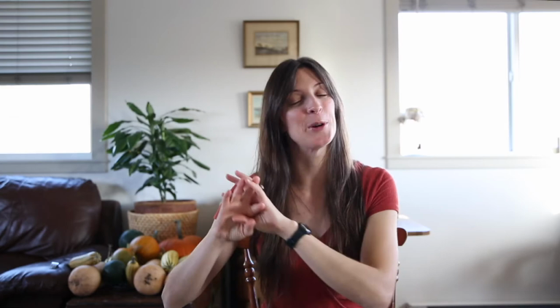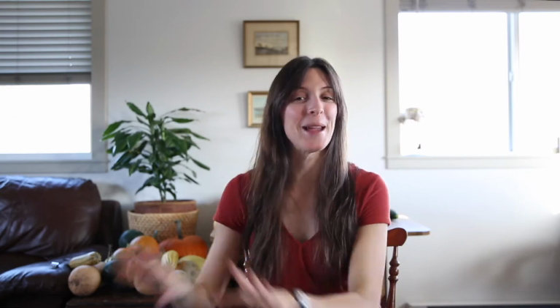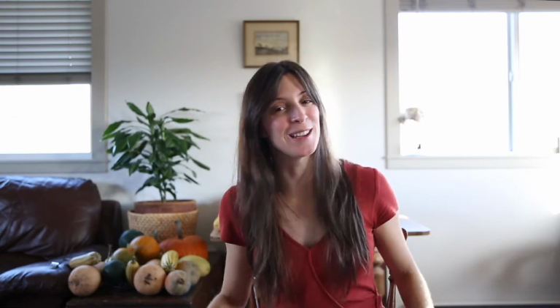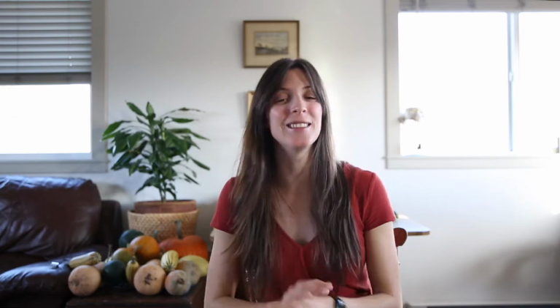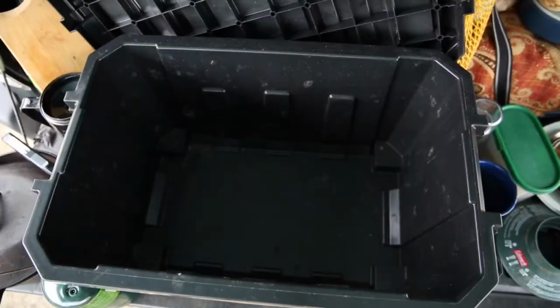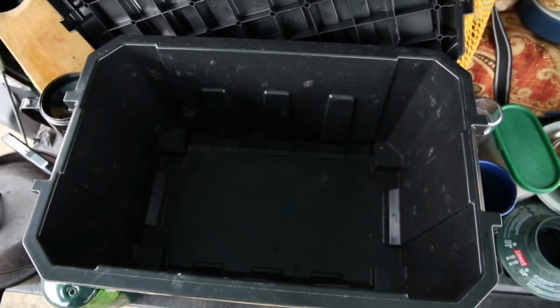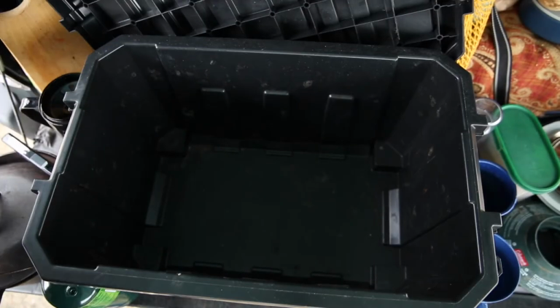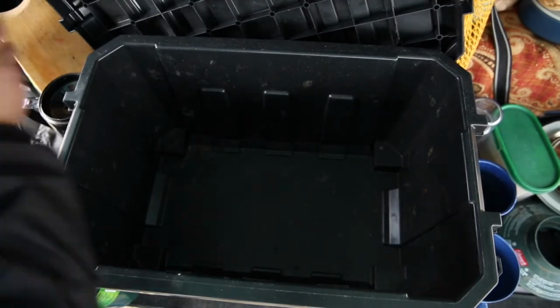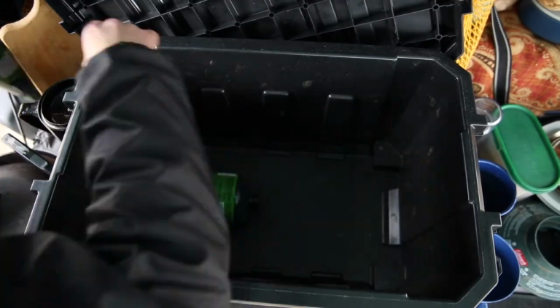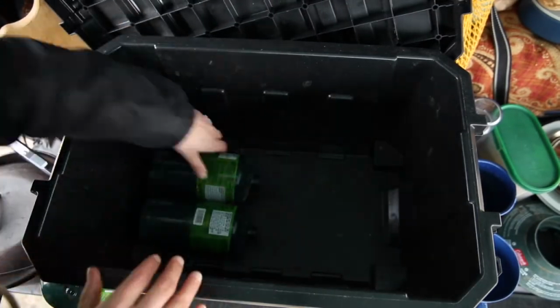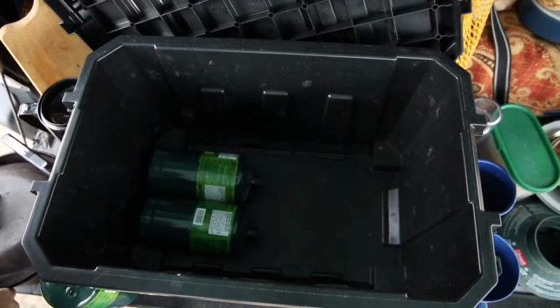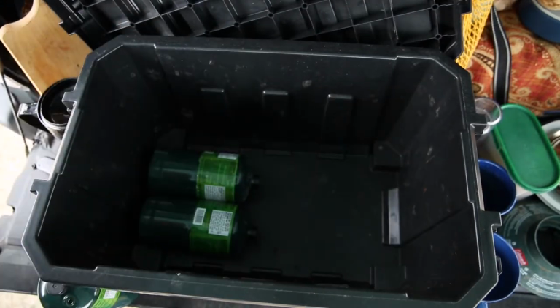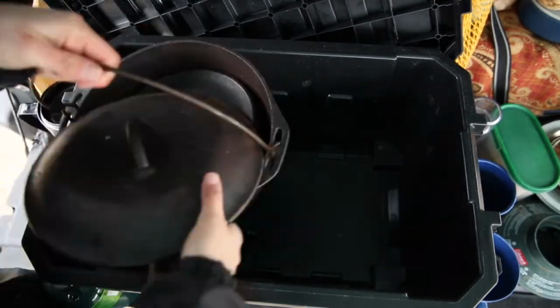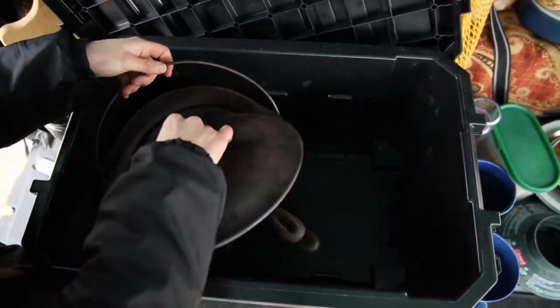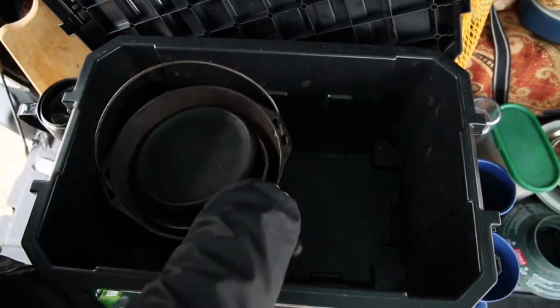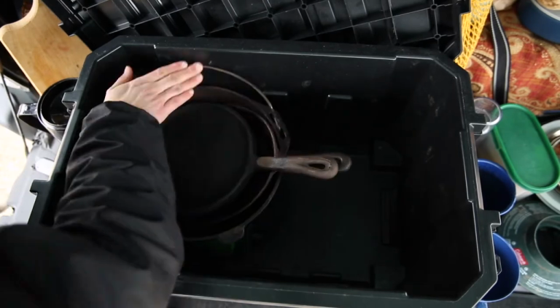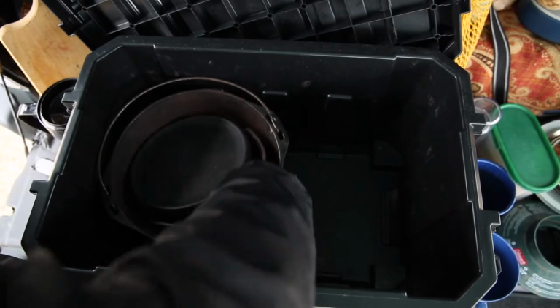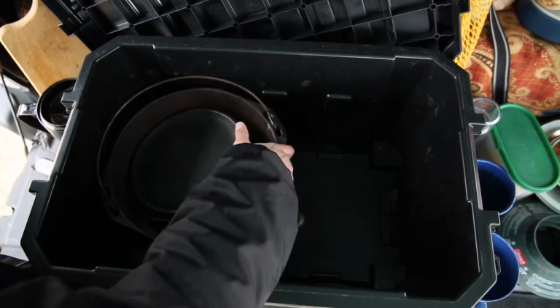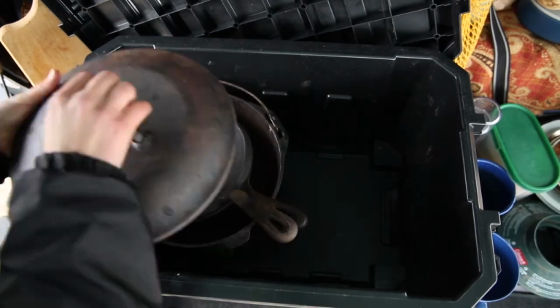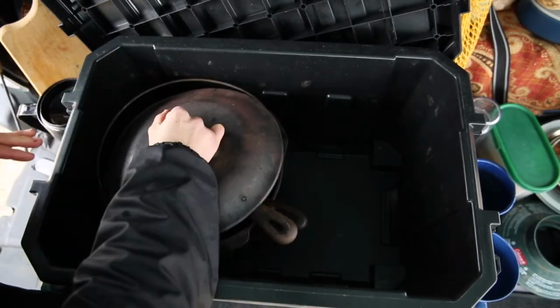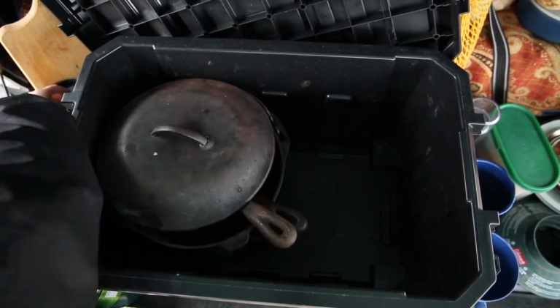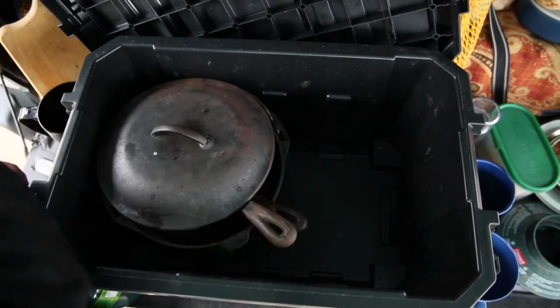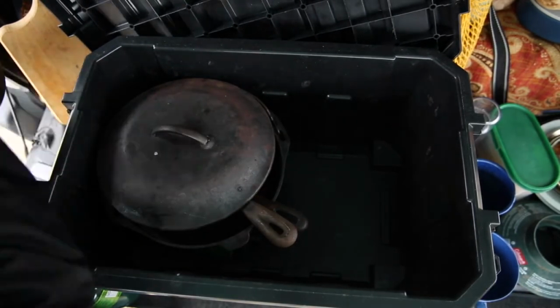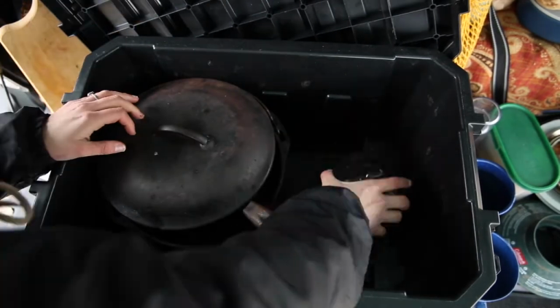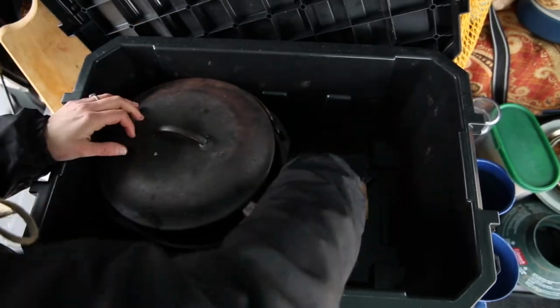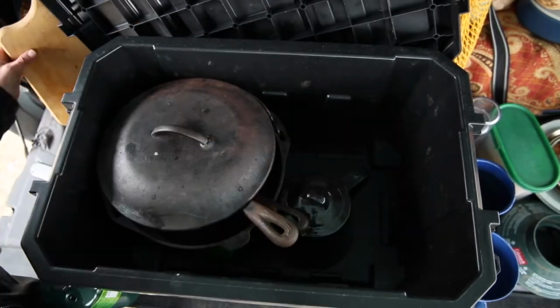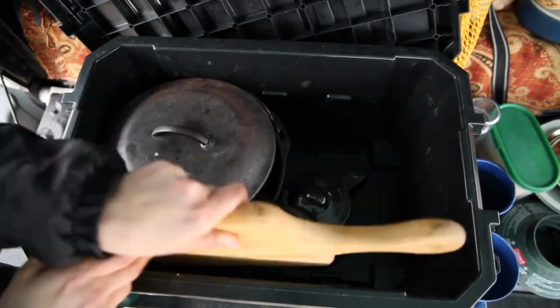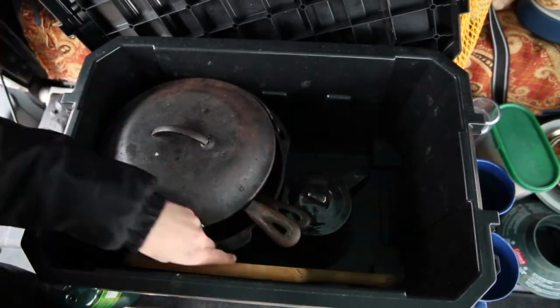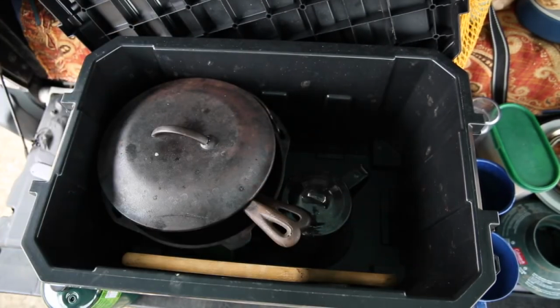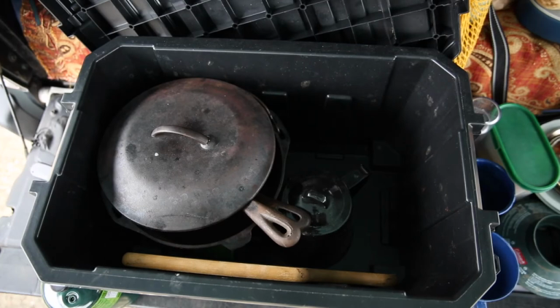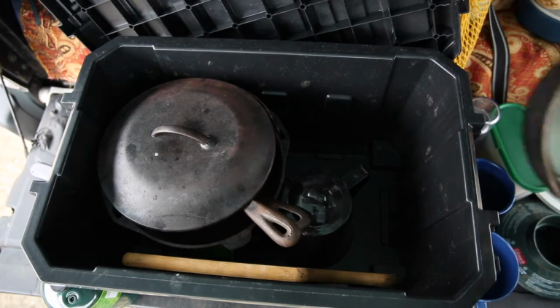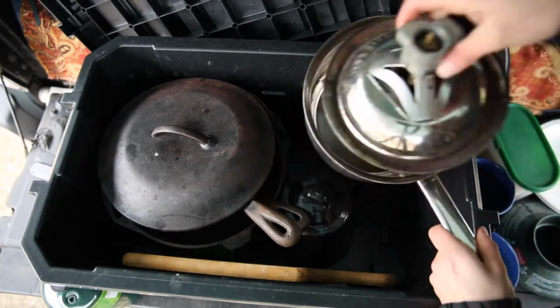And that's our very simple basic camping kitchen equipment.